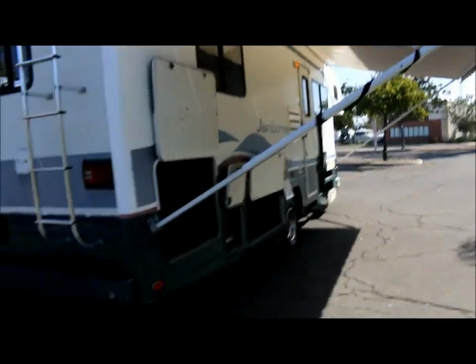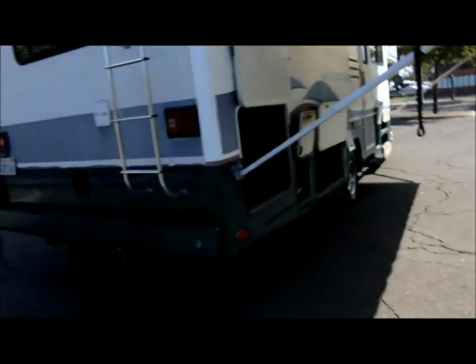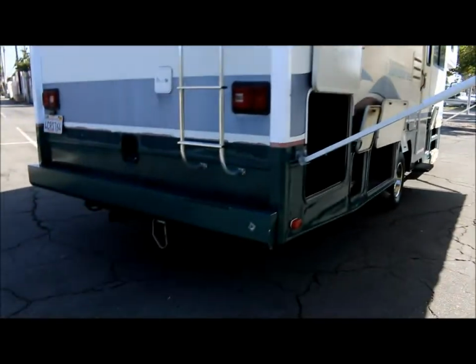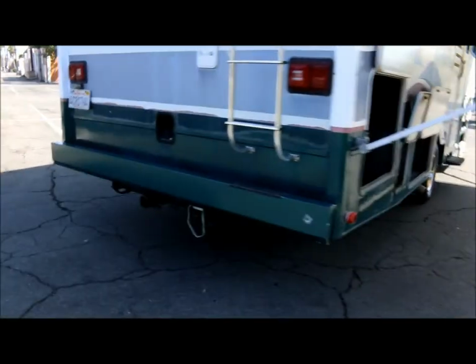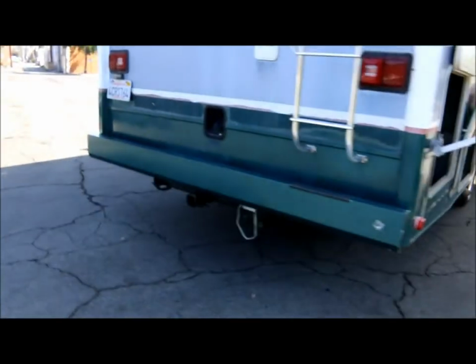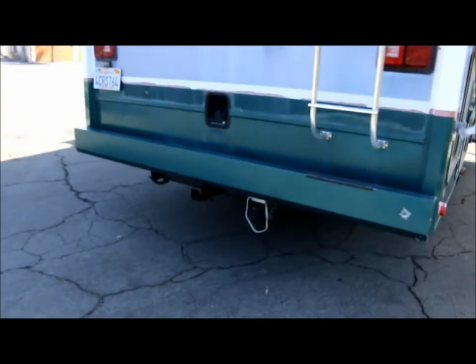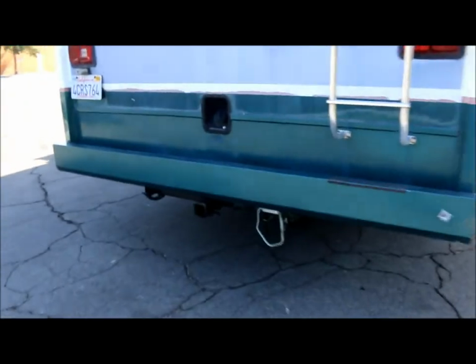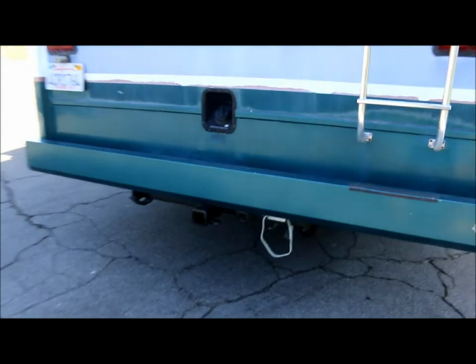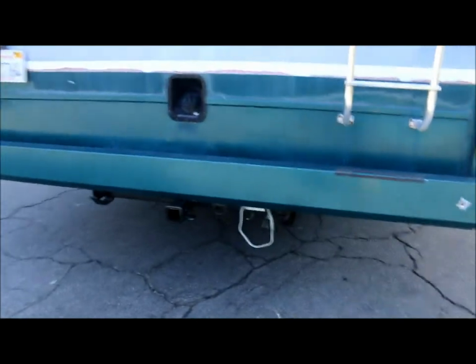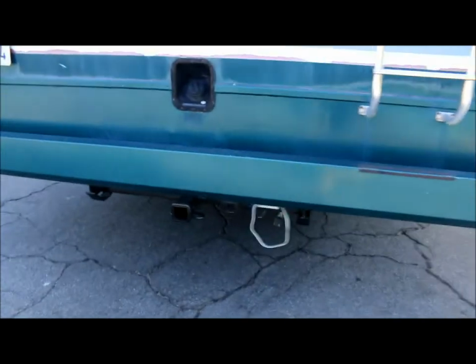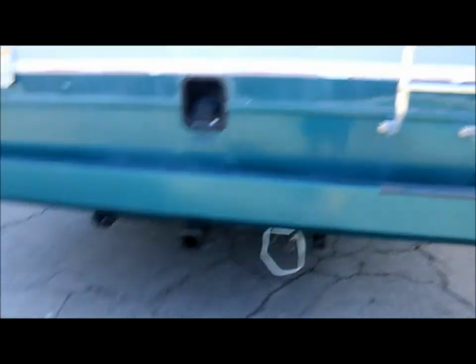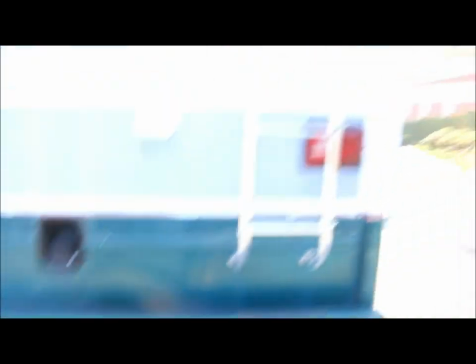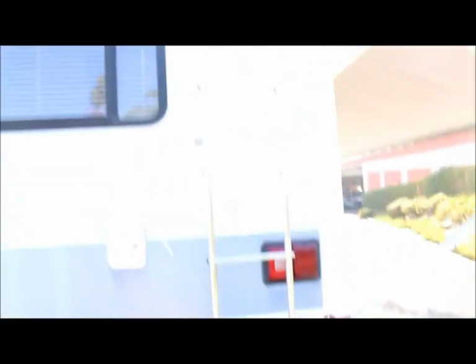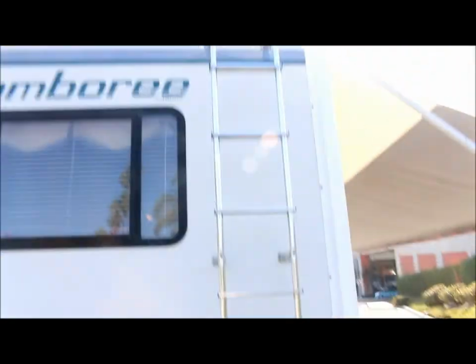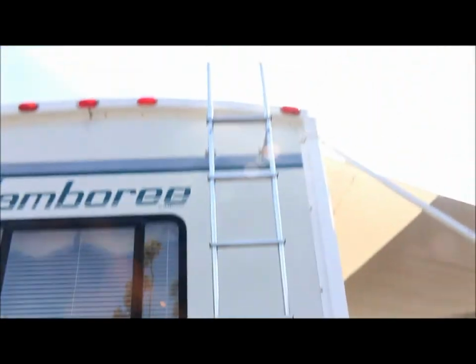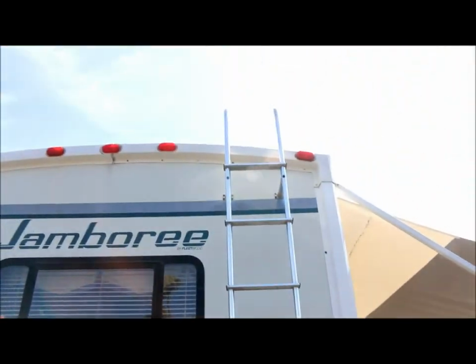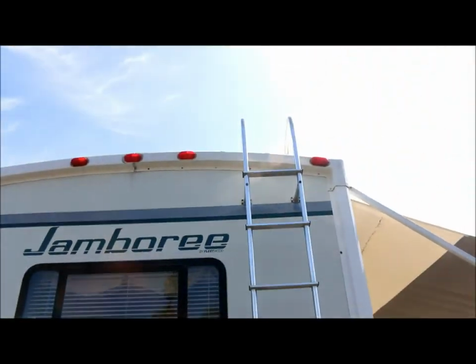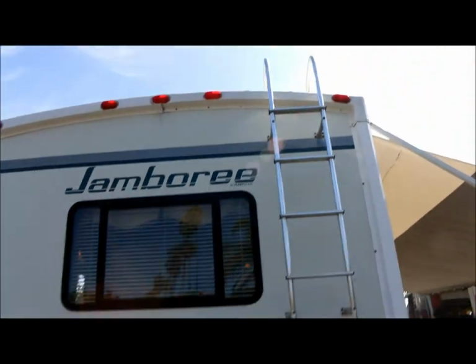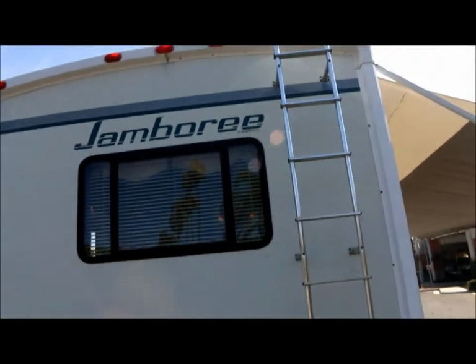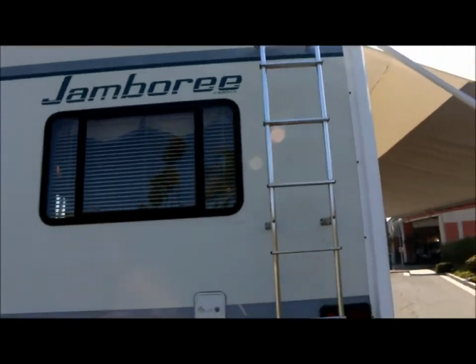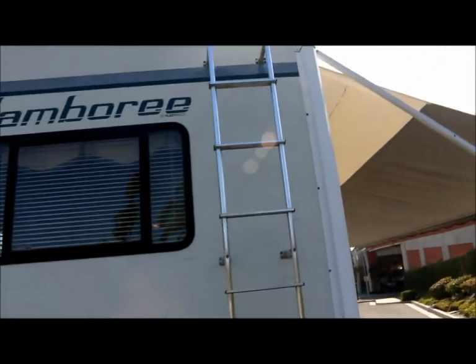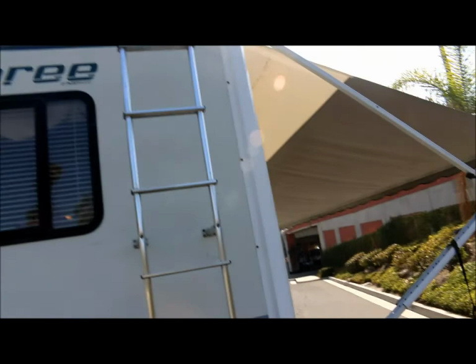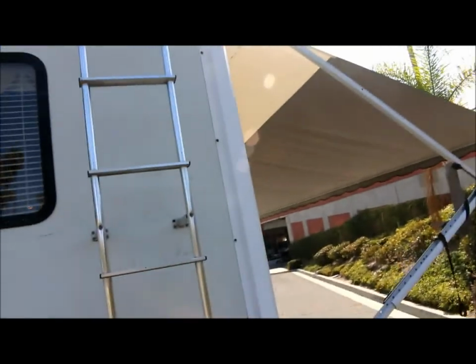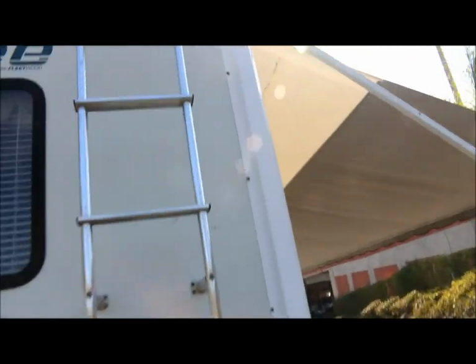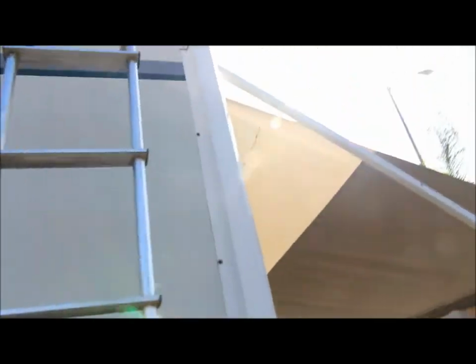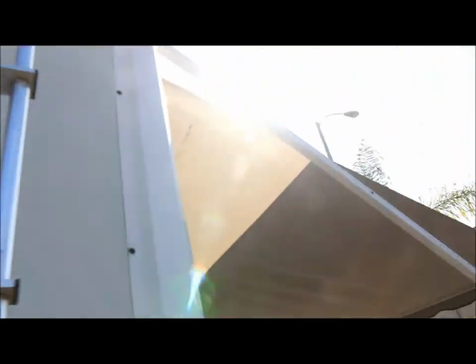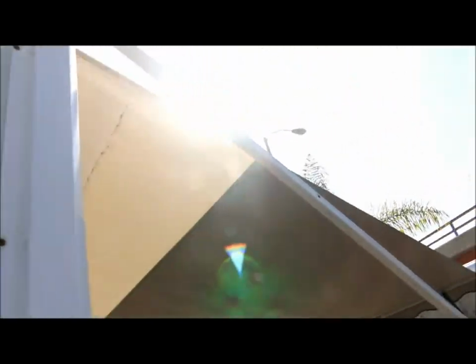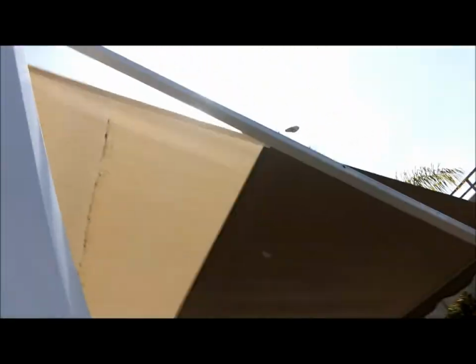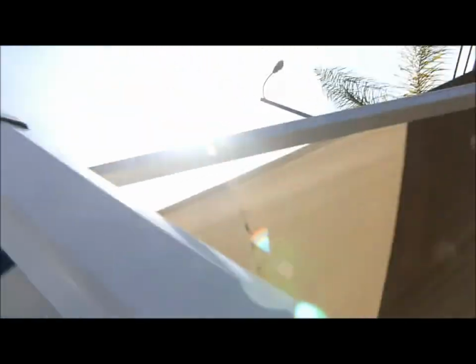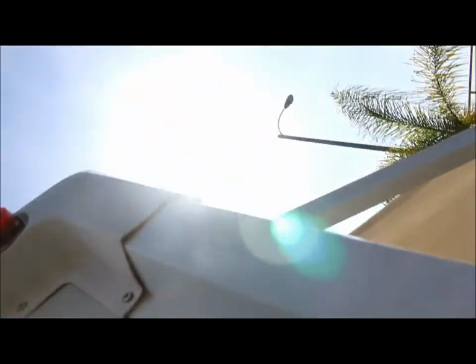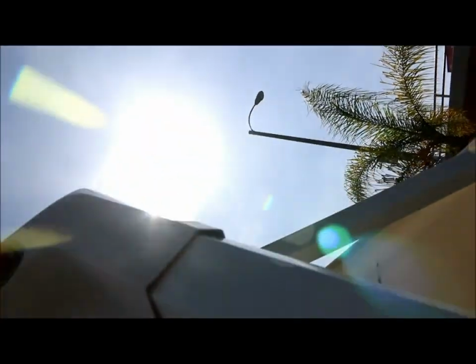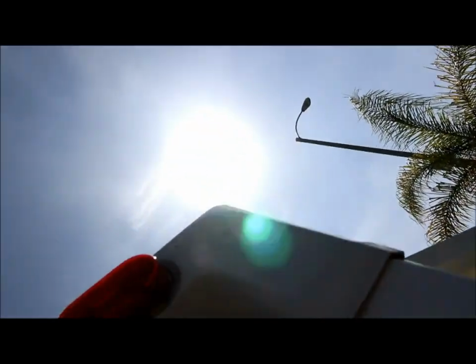In the rear, you've got your tow hitch and roof access ladder. The roof on this thing is really, really clean — I'm going to climb up and give you guys a quick look.